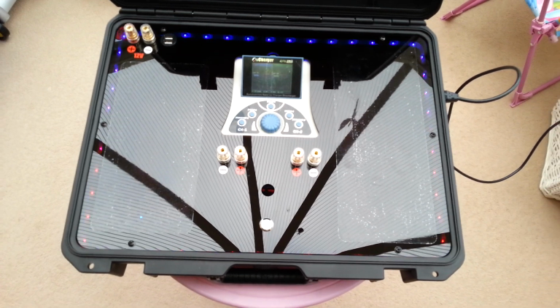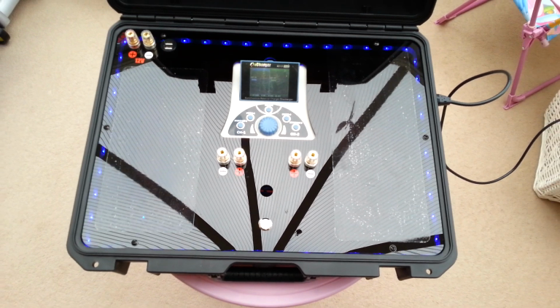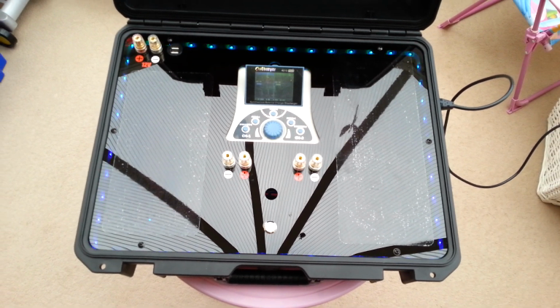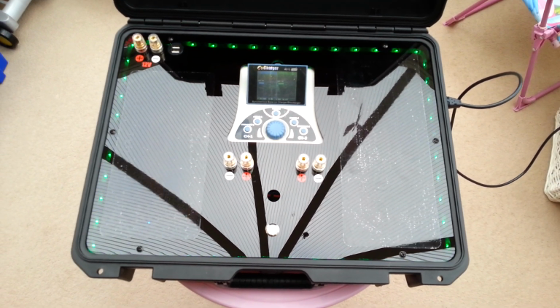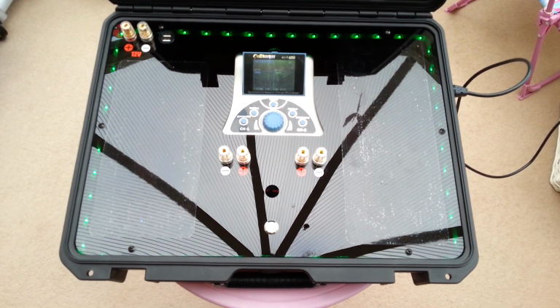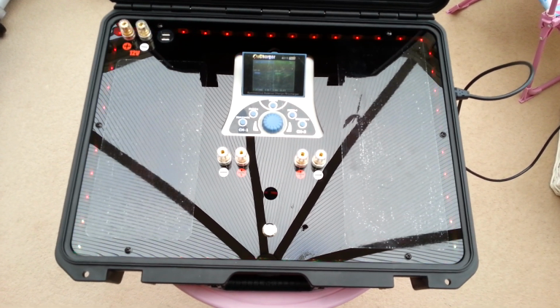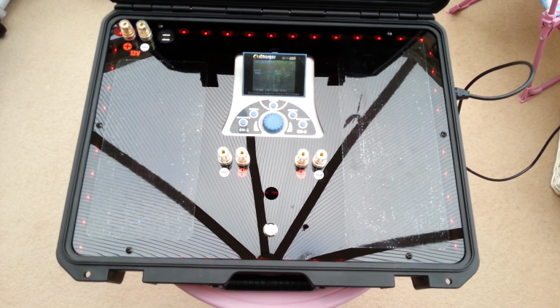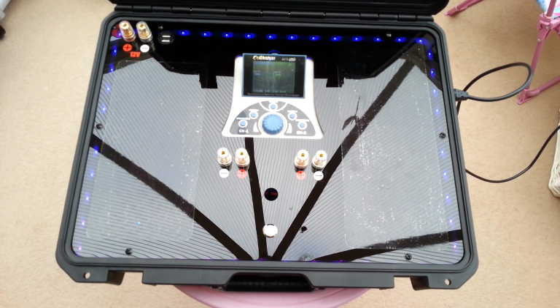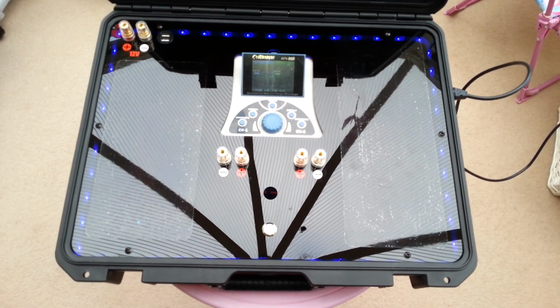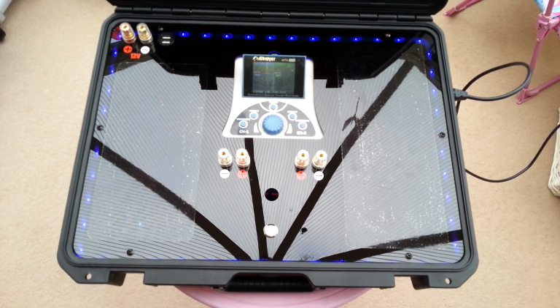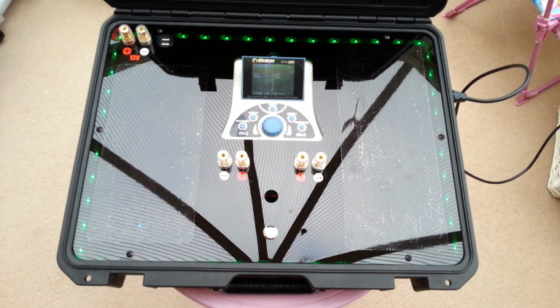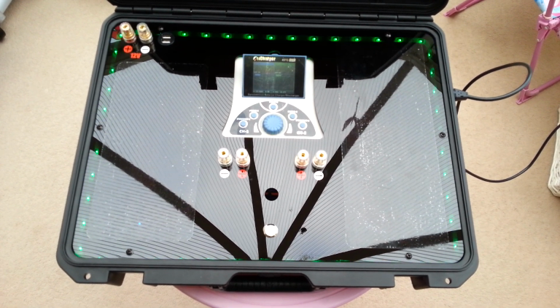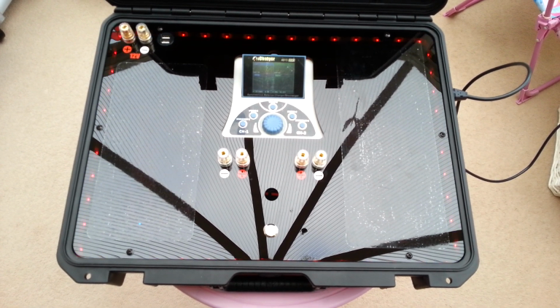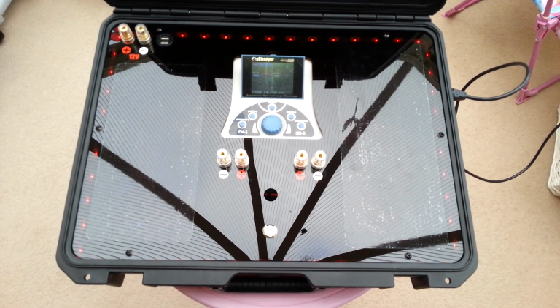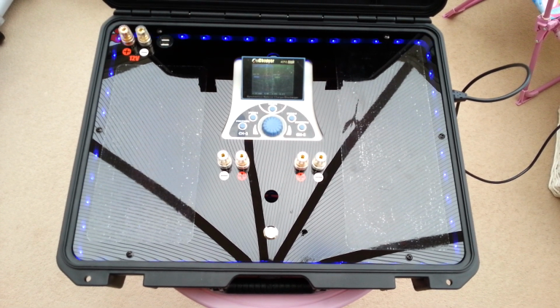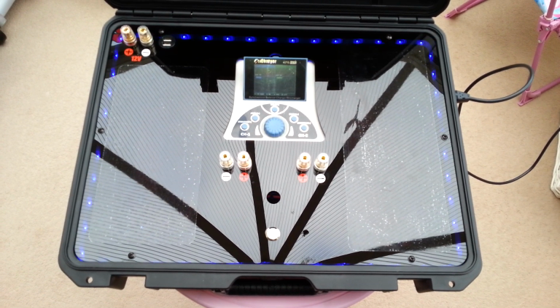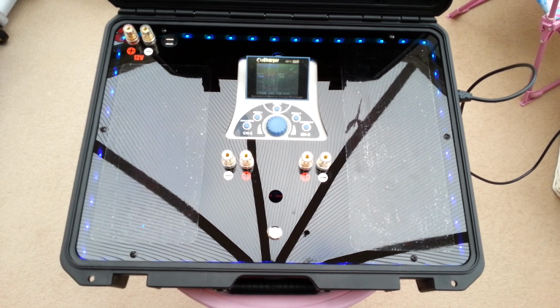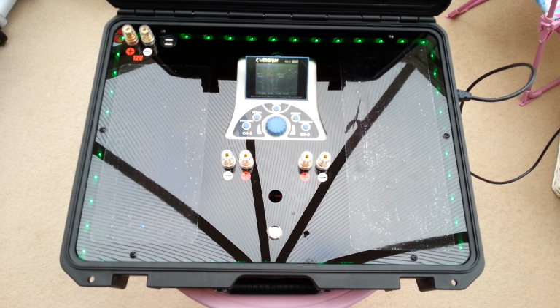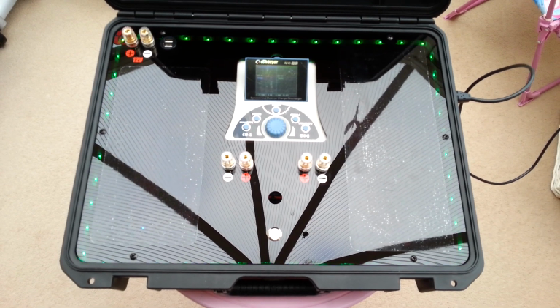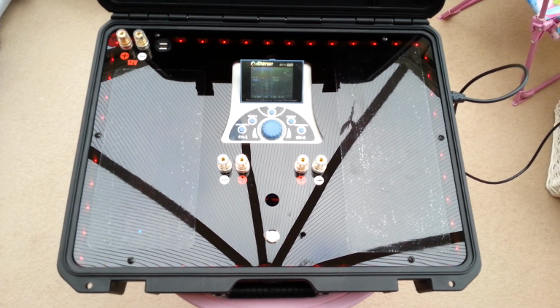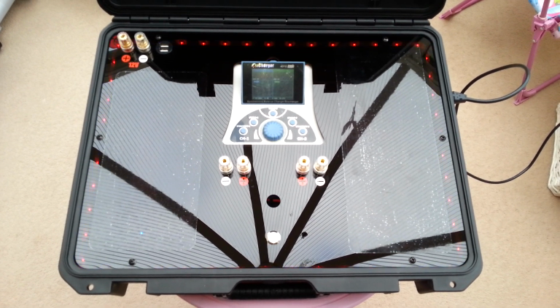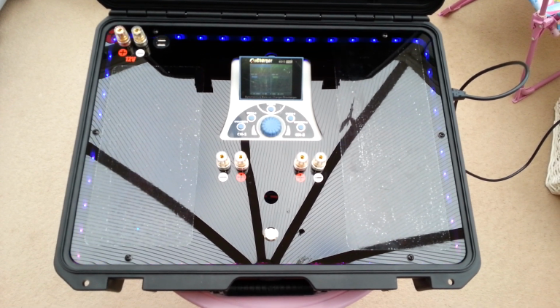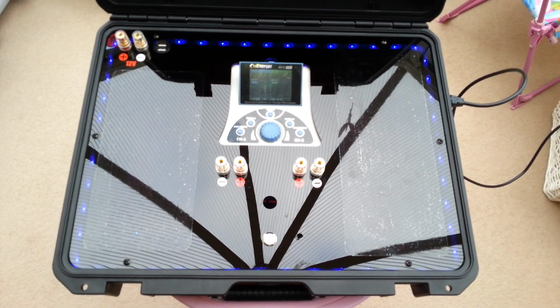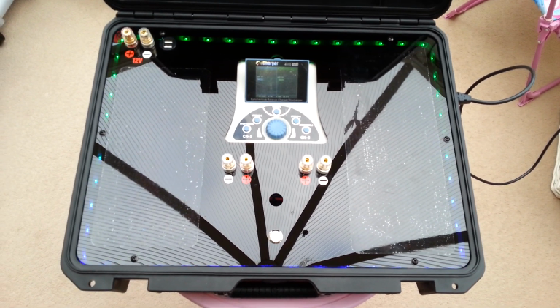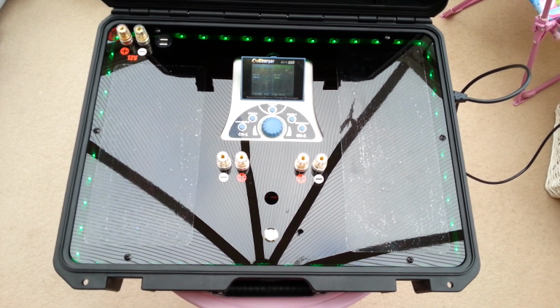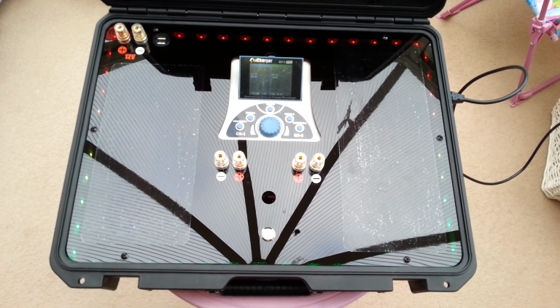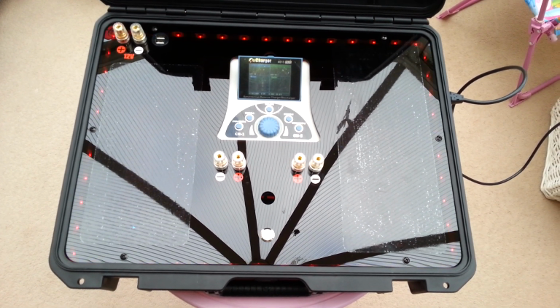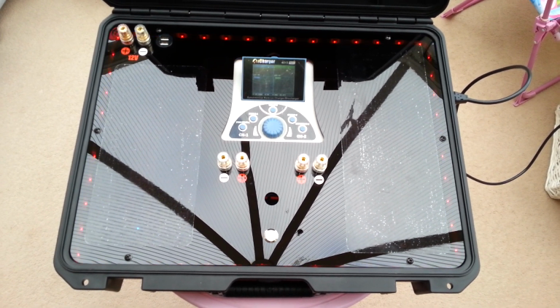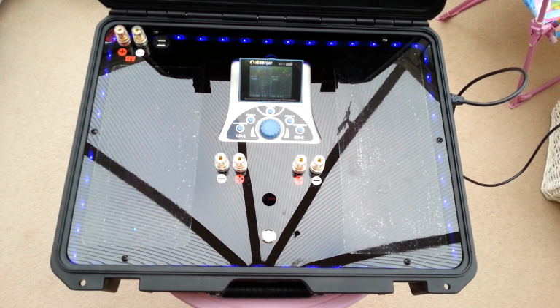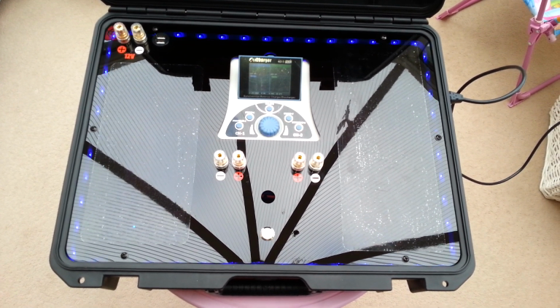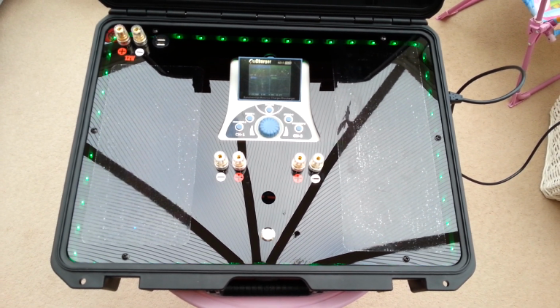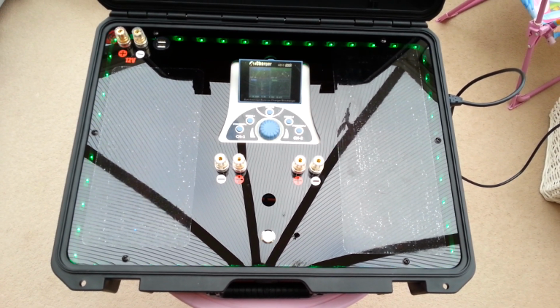I hope you're enjoying seeing these charge cases that I'm building. I take orders for these as normal, so if you fancy one give me a shout. Thanks, bye.